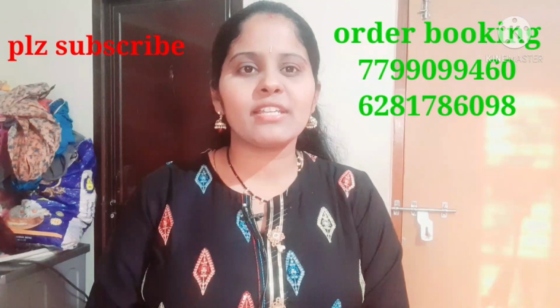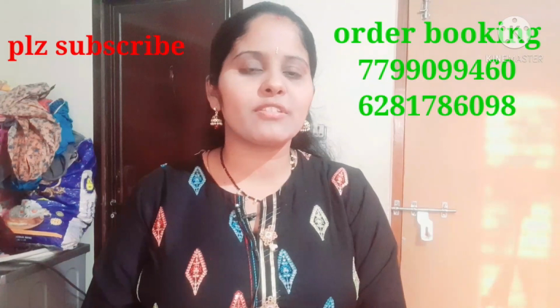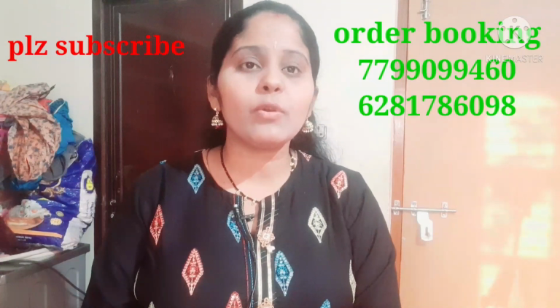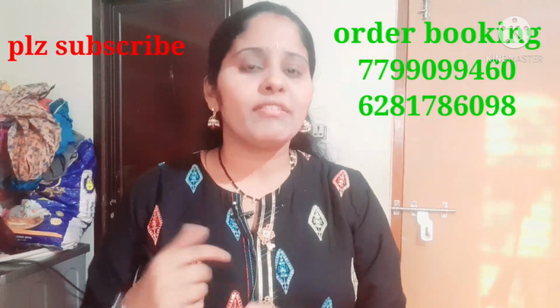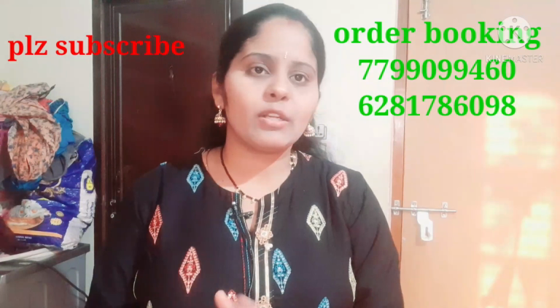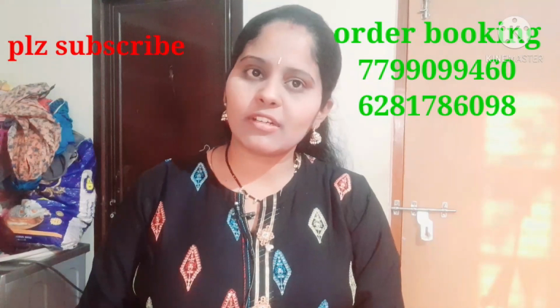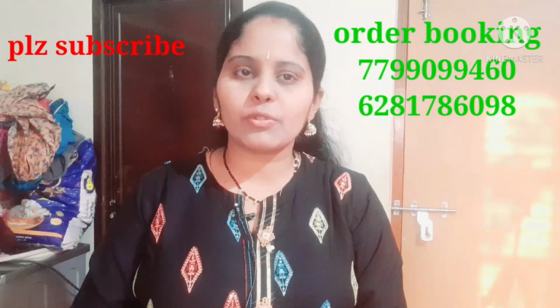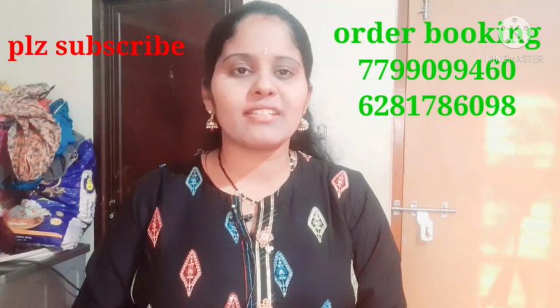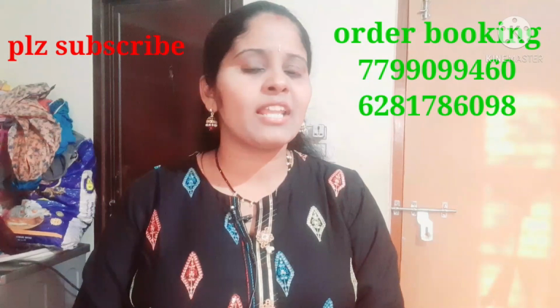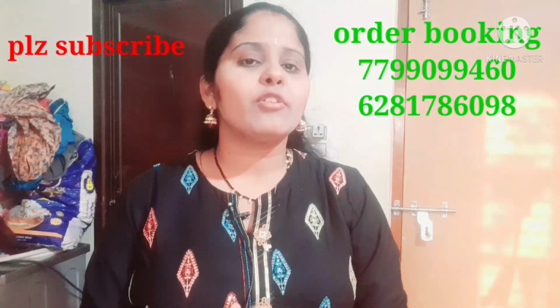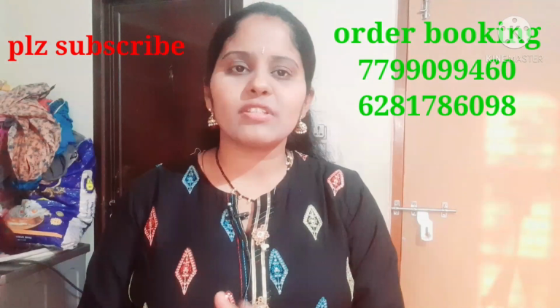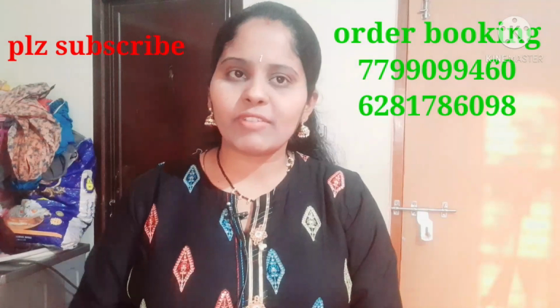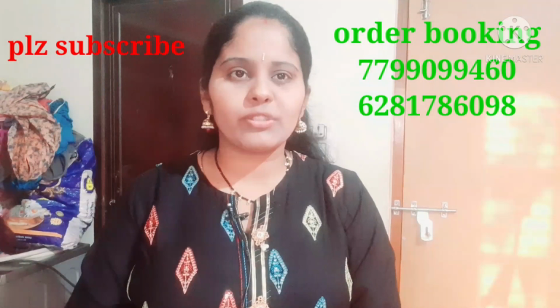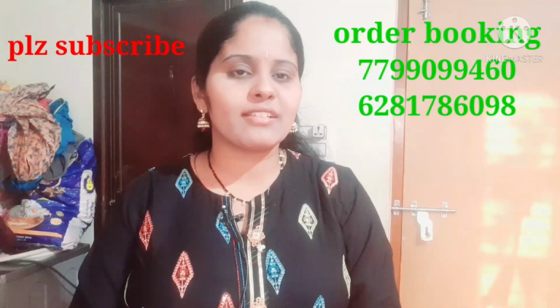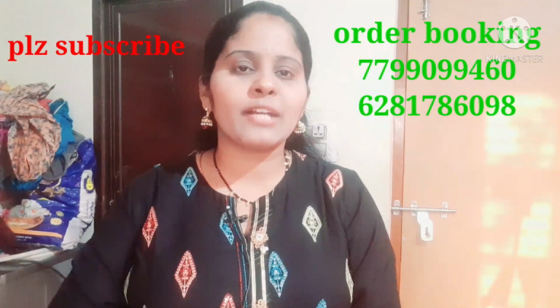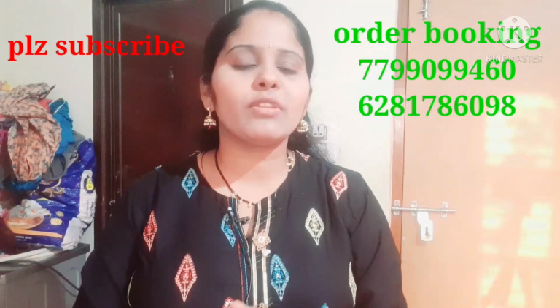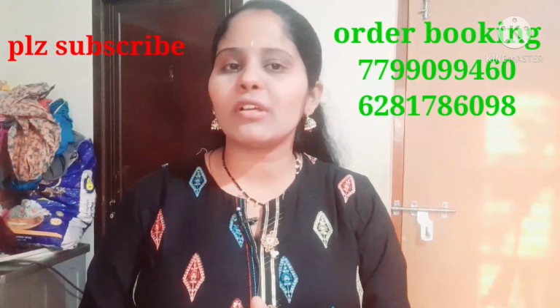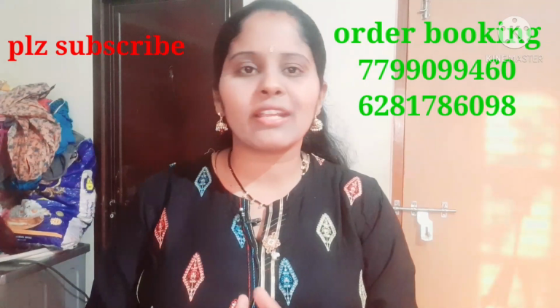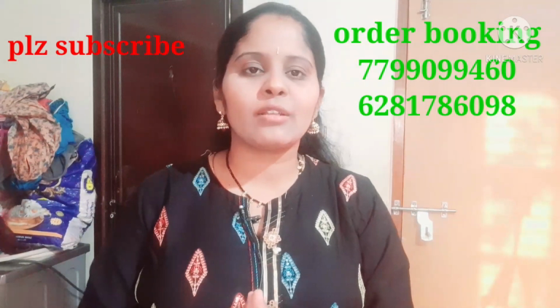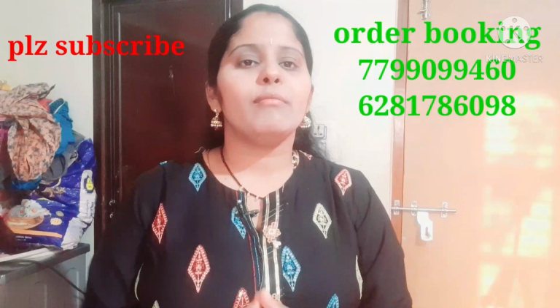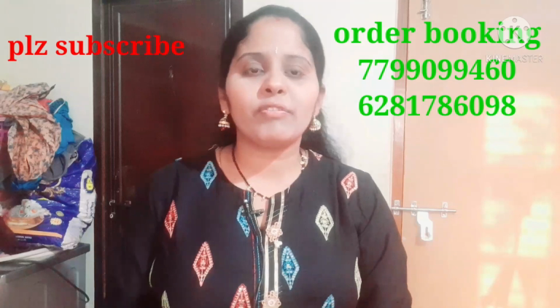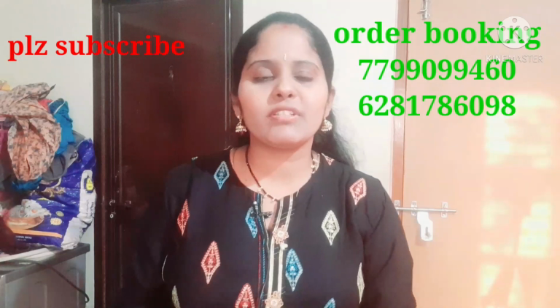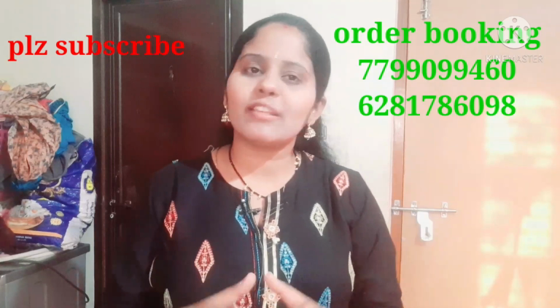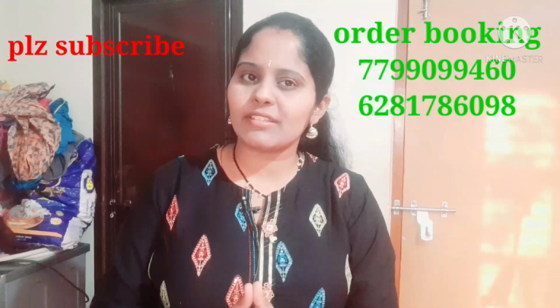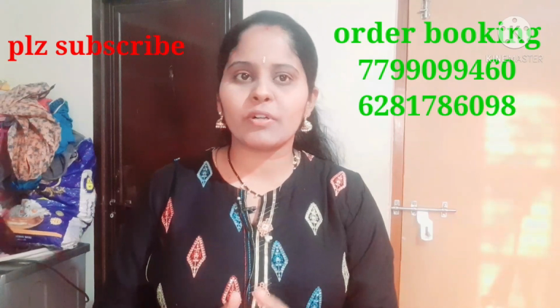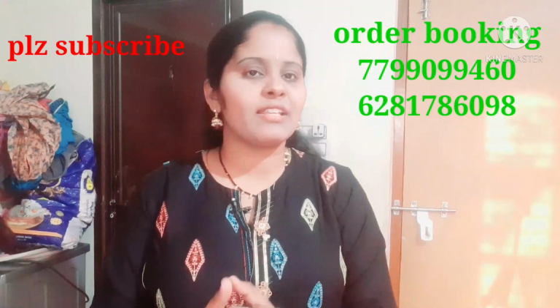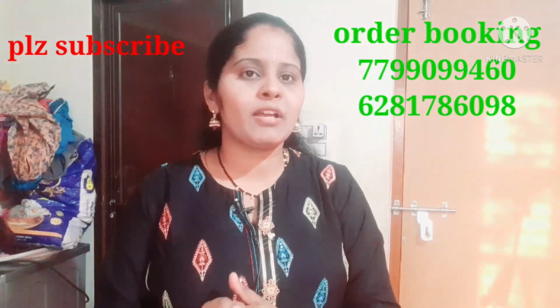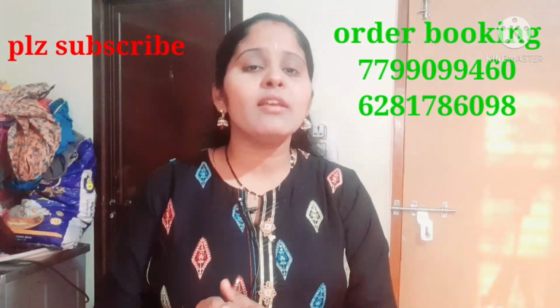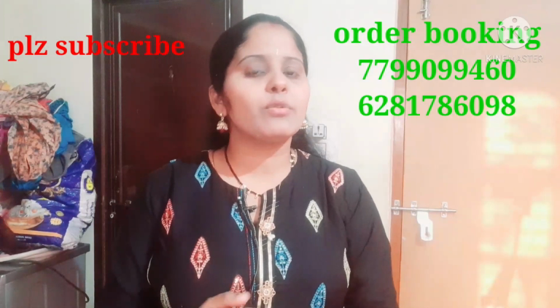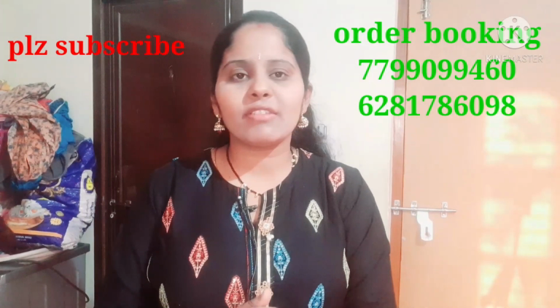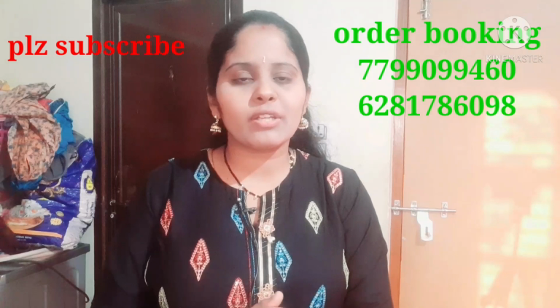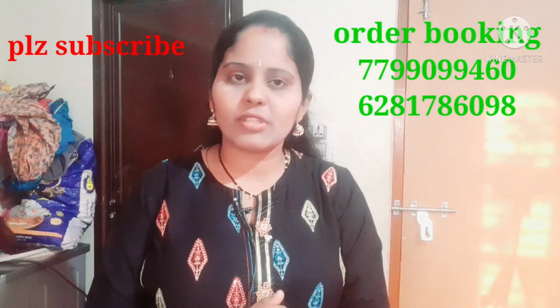I am here today, and in this video I am here to share this video with you.